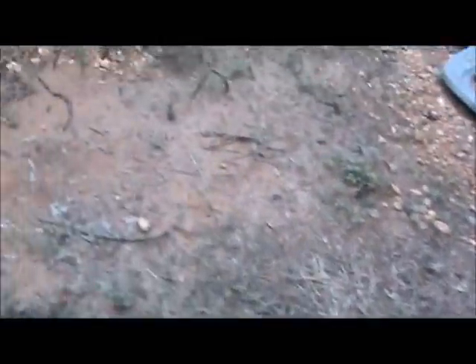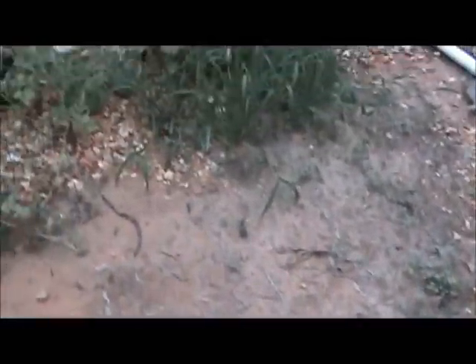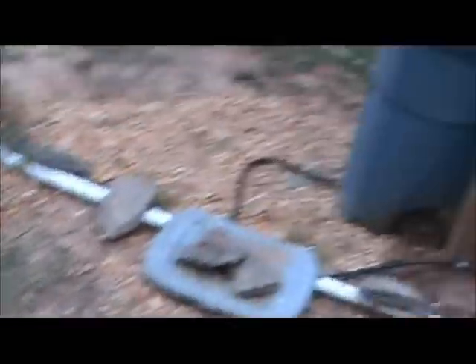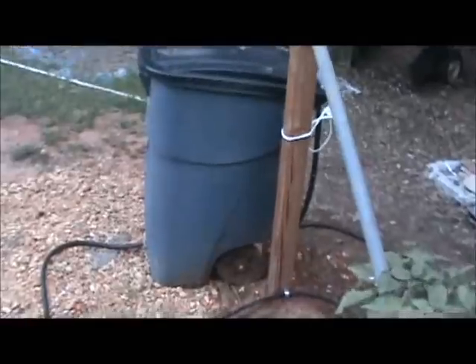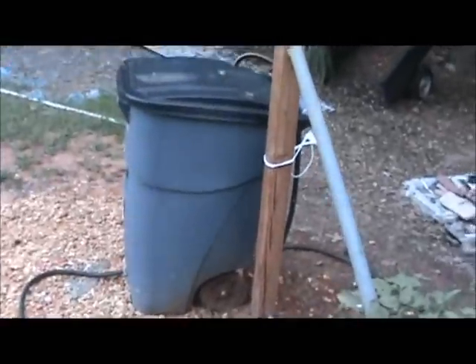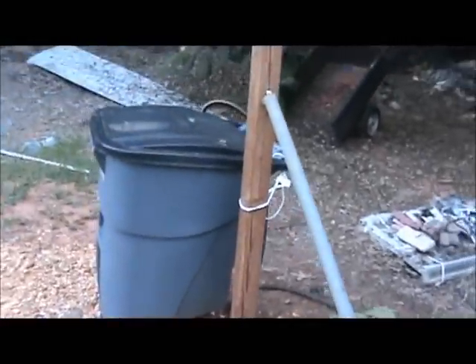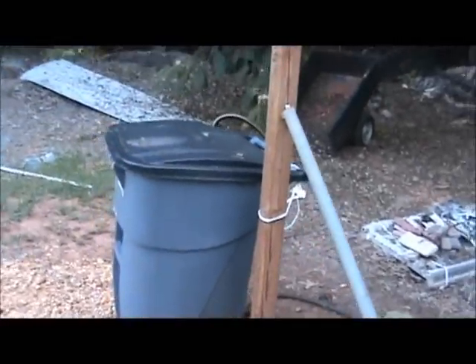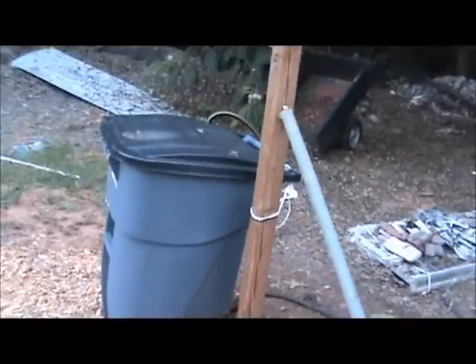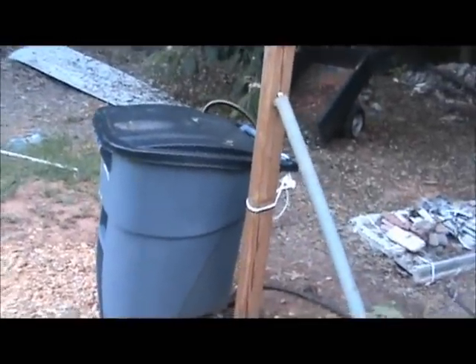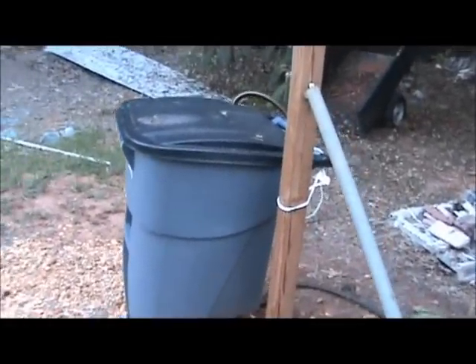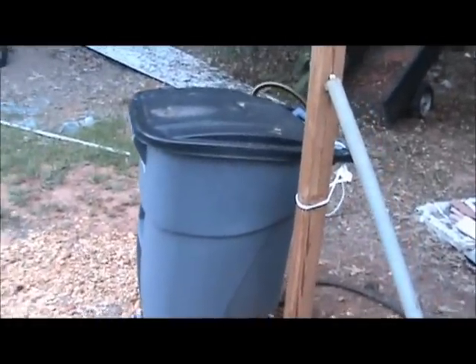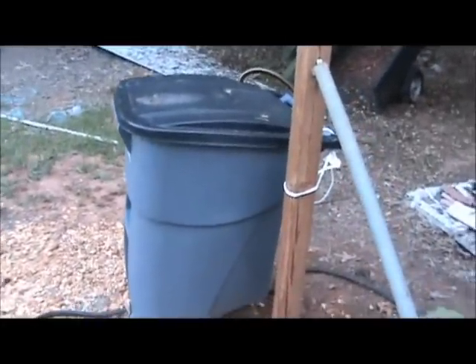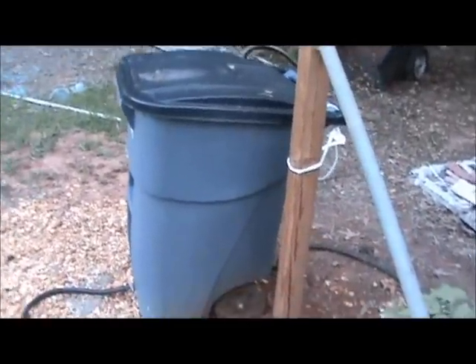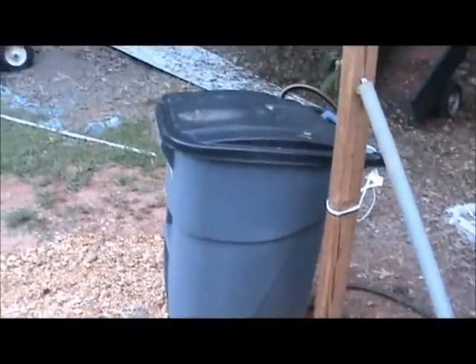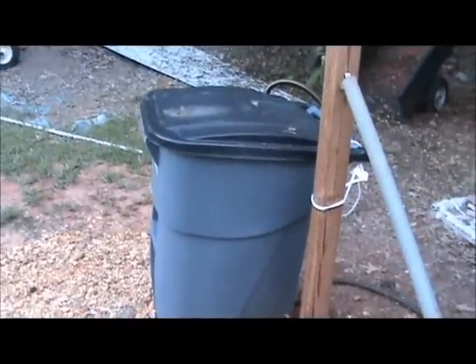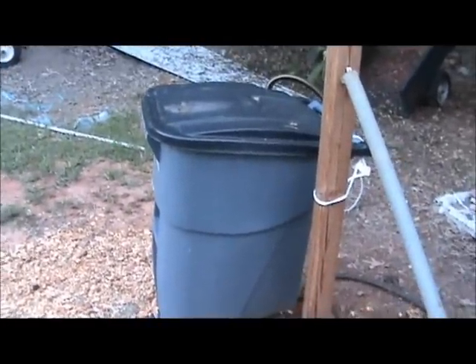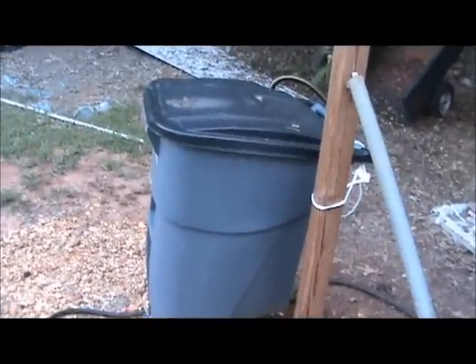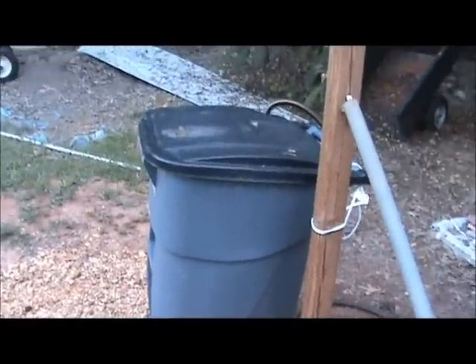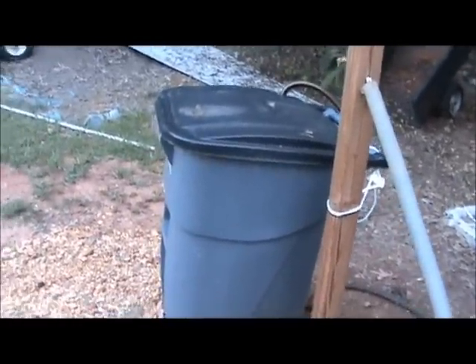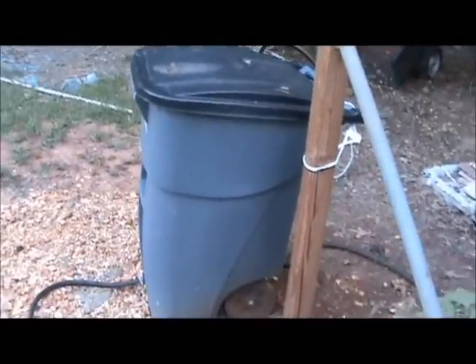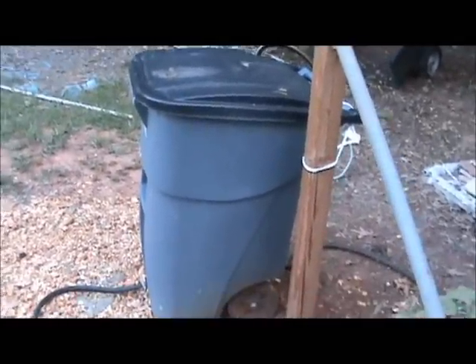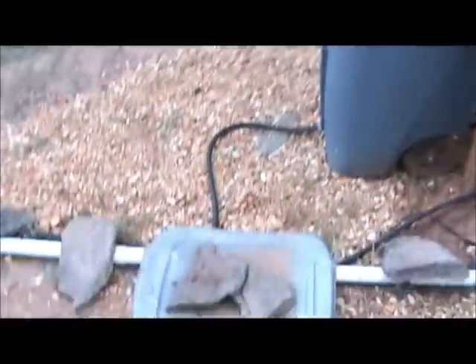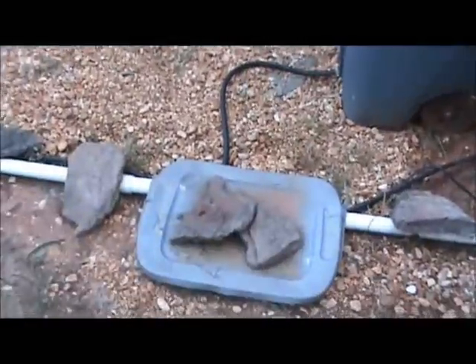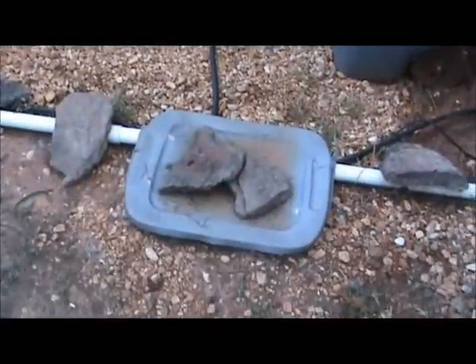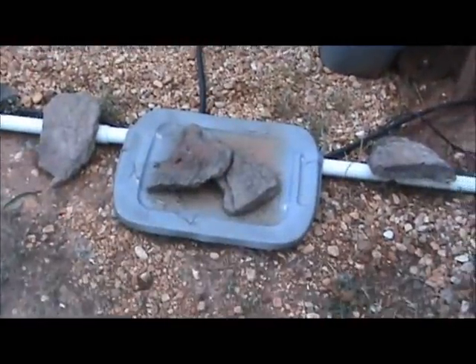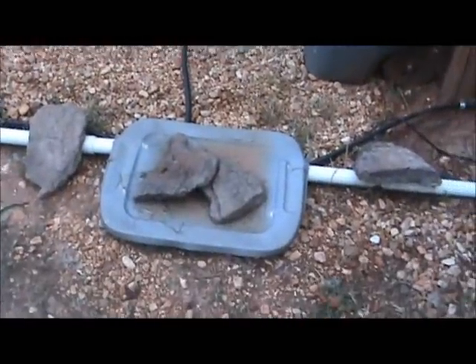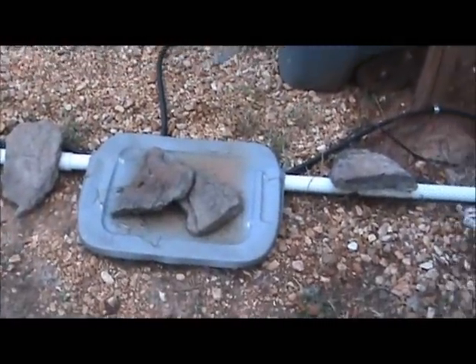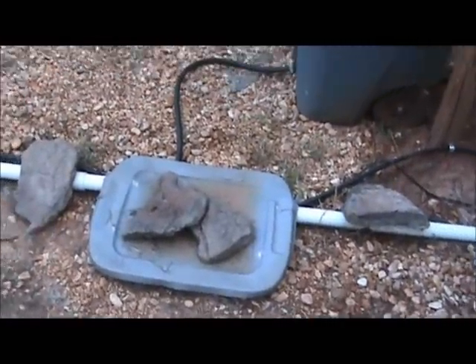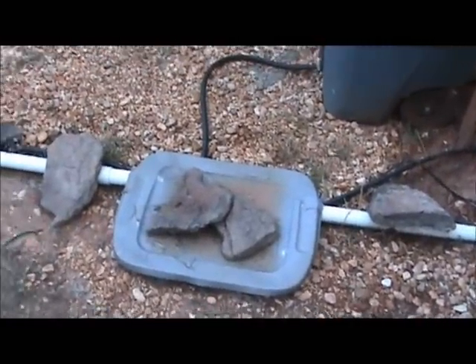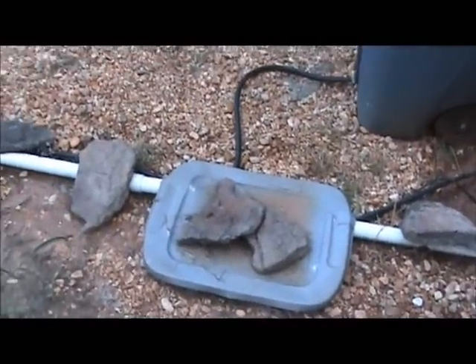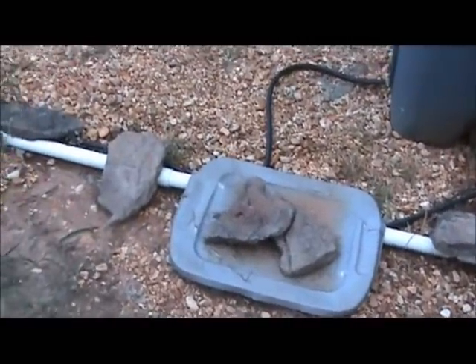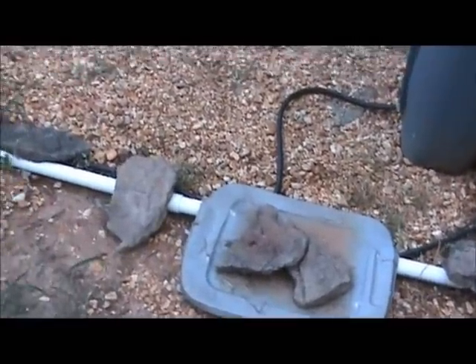But the system's working well. I've got the 50-gallon container which holds the water, which turns around and feeds the tank that I've got down there, which has a little pump we talked about earlier.